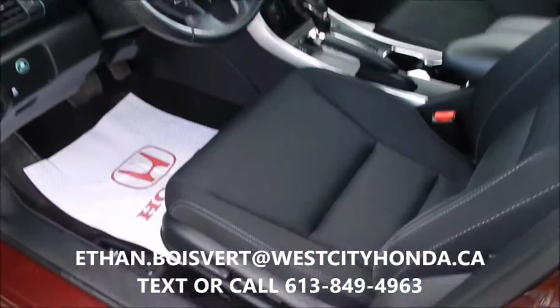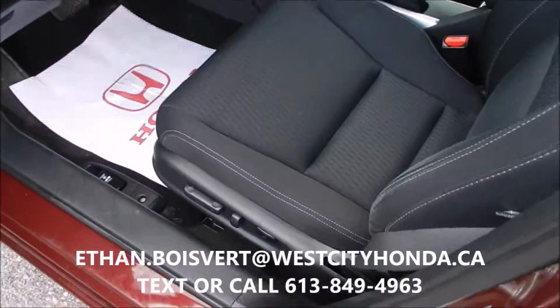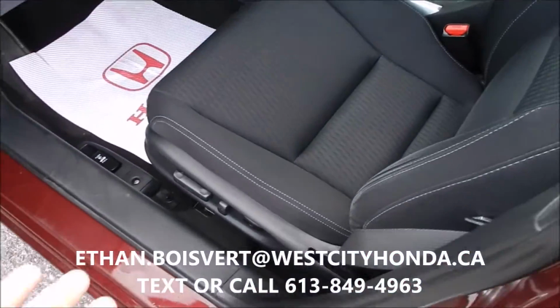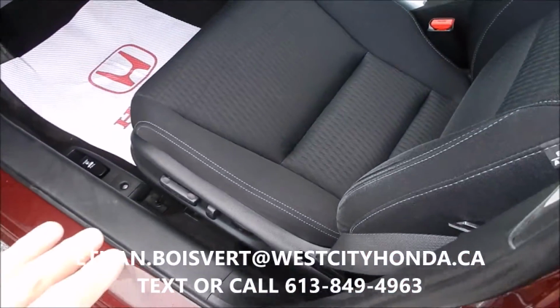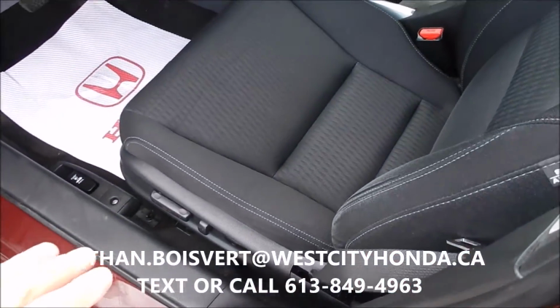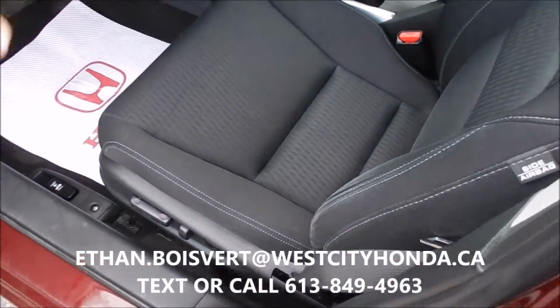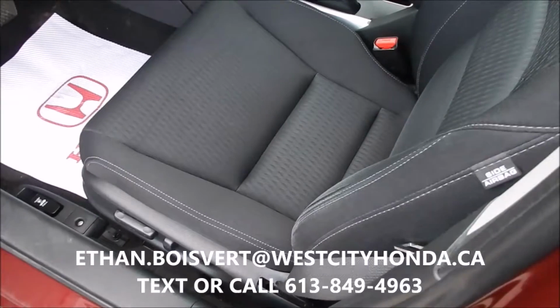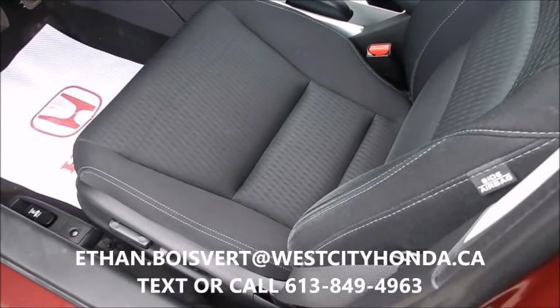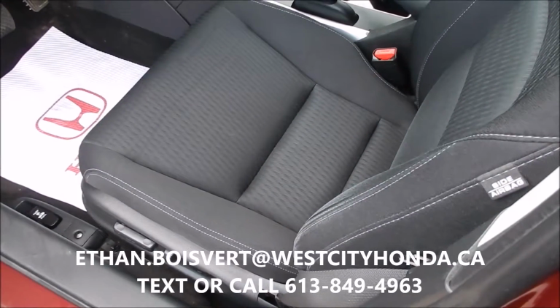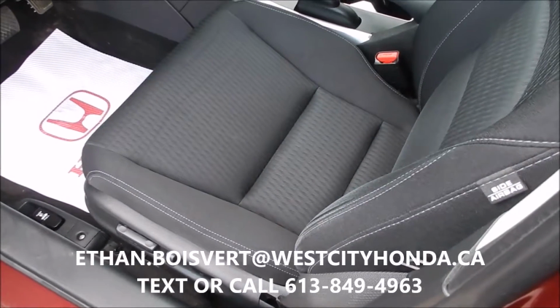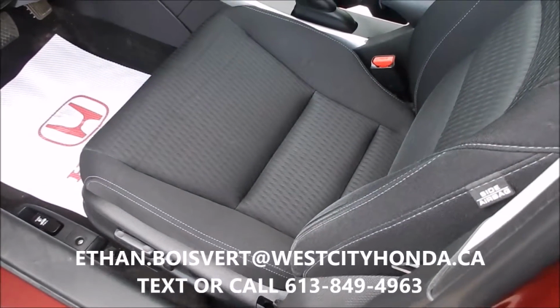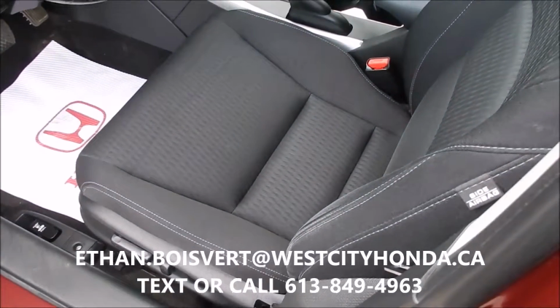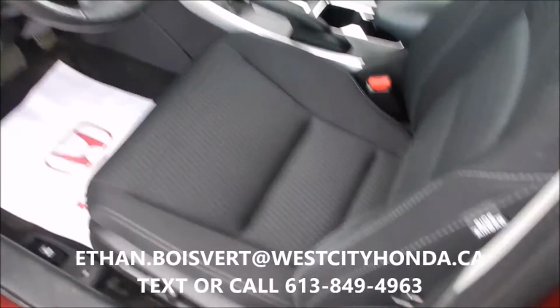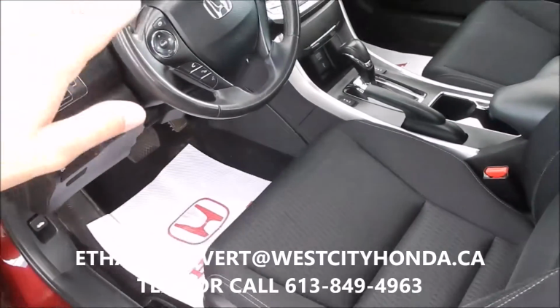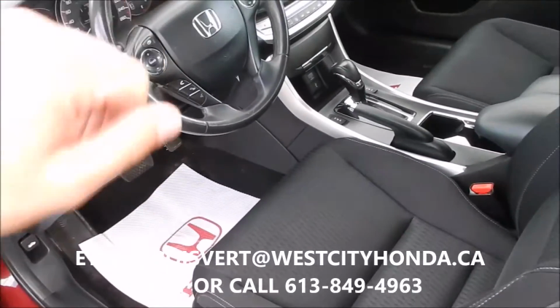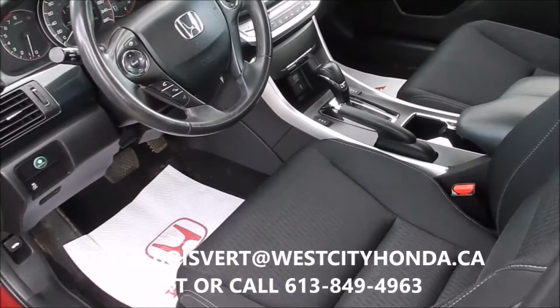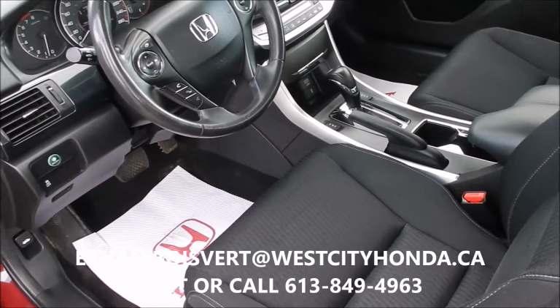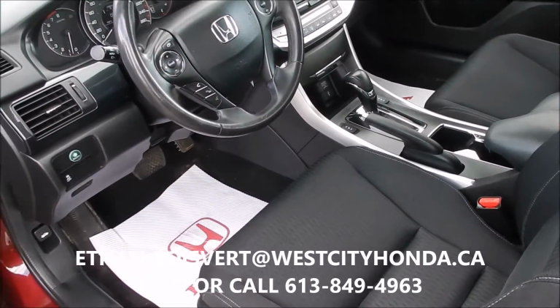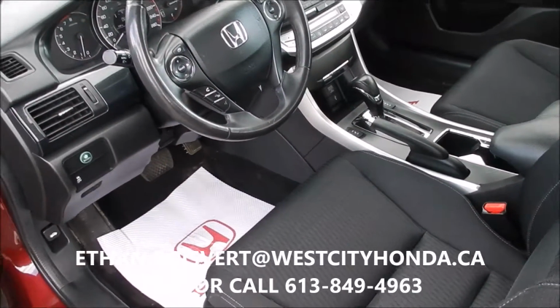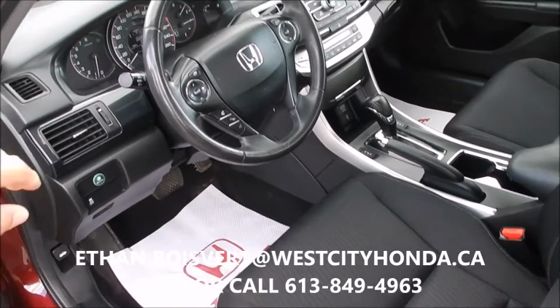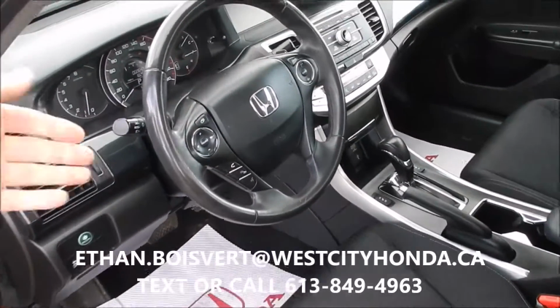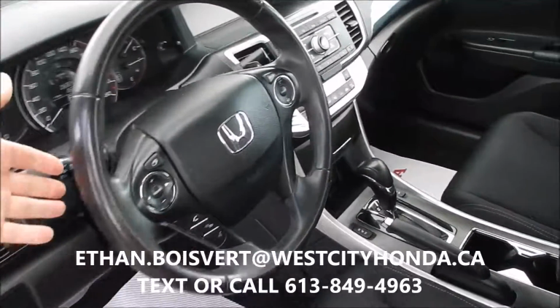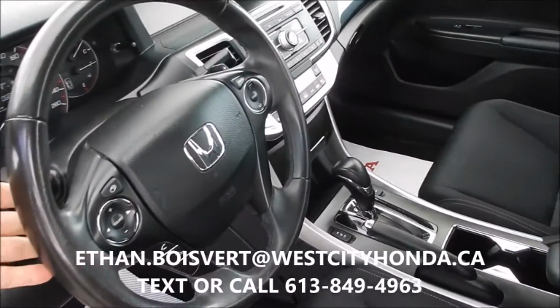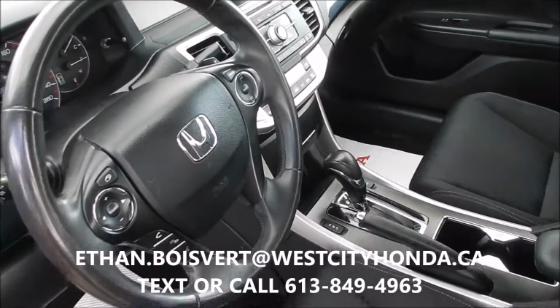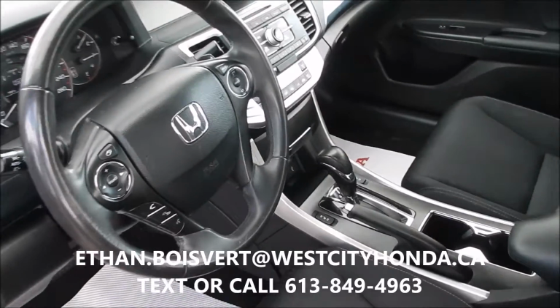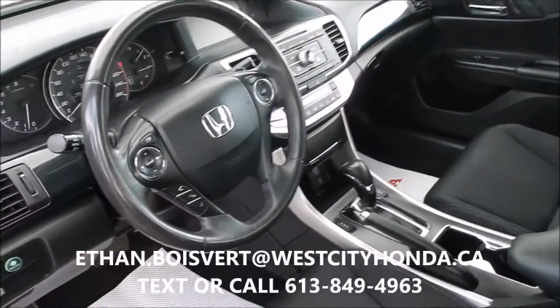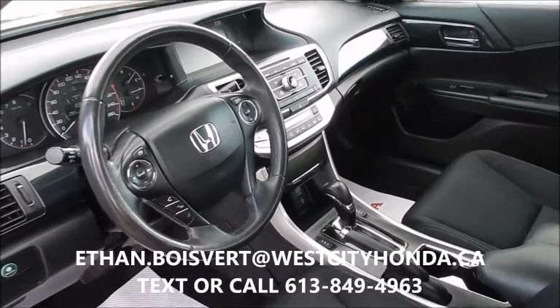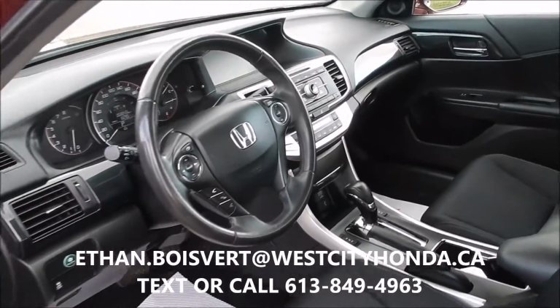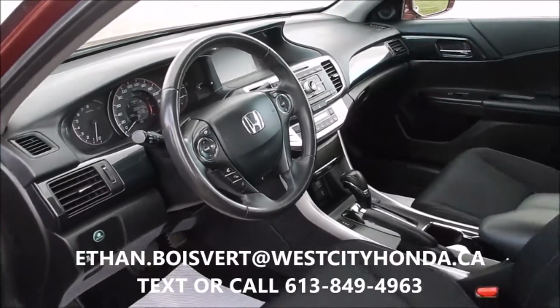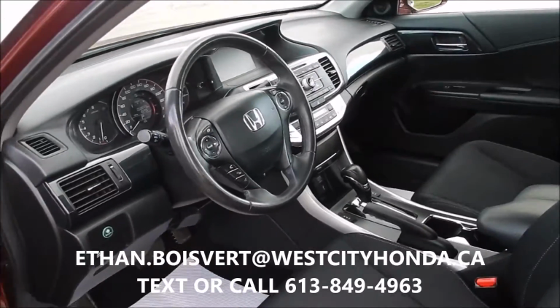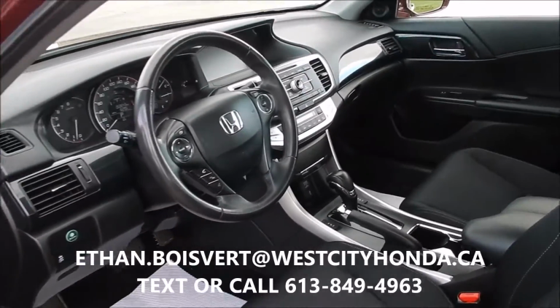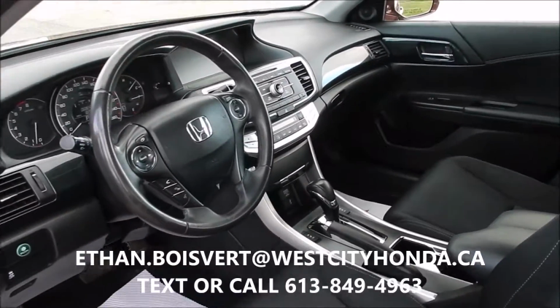Got a power driver seat, heated front seats, backup camera, Bluetooth for your phone, paddle shifters for sport mode, and a USB port.